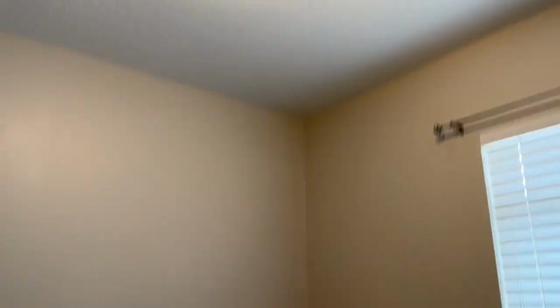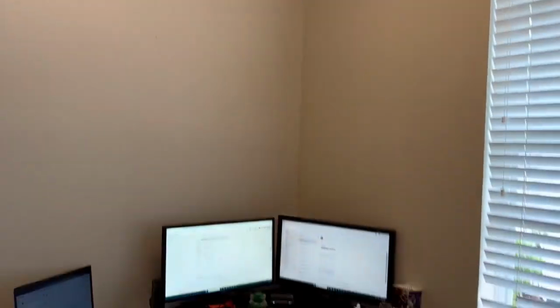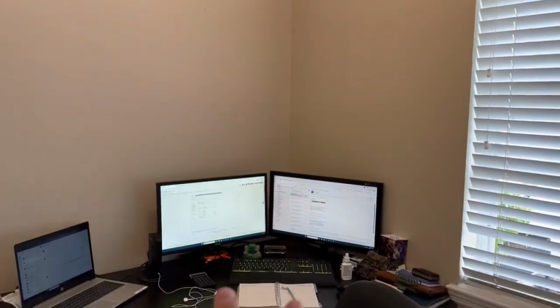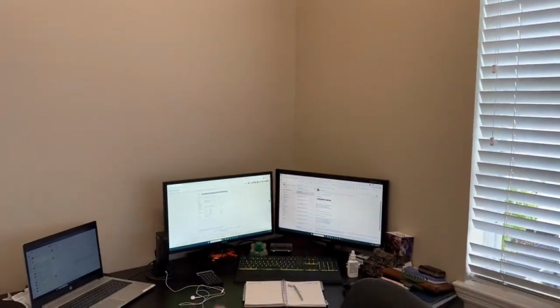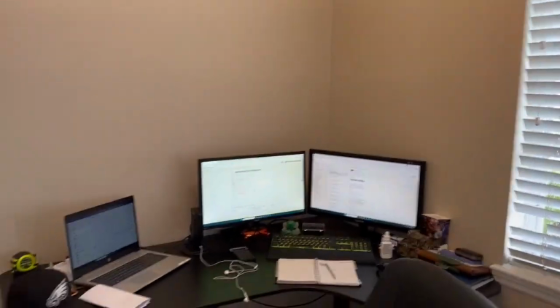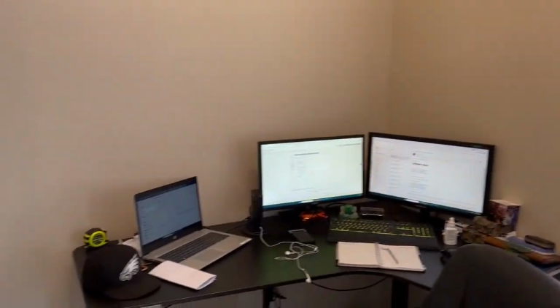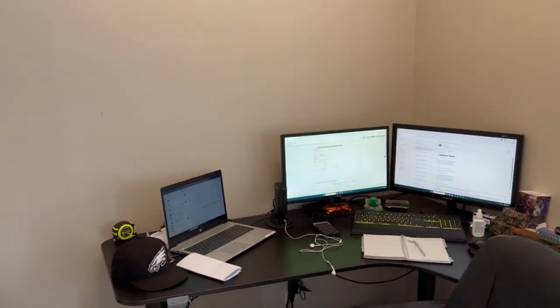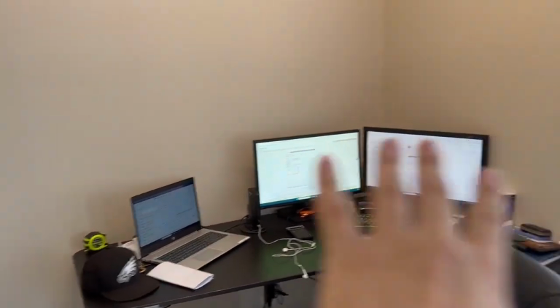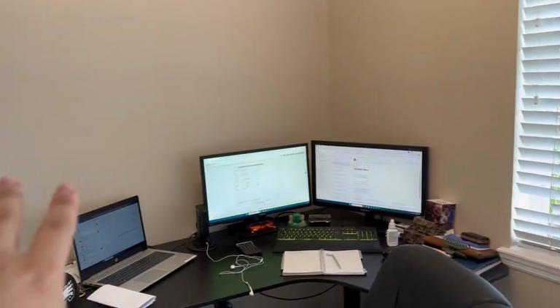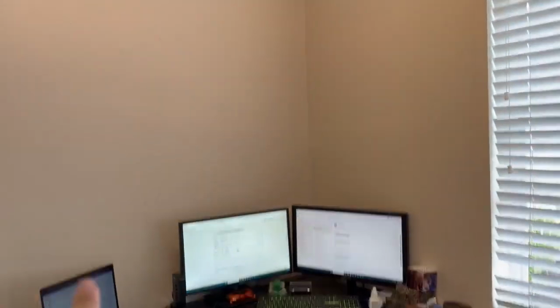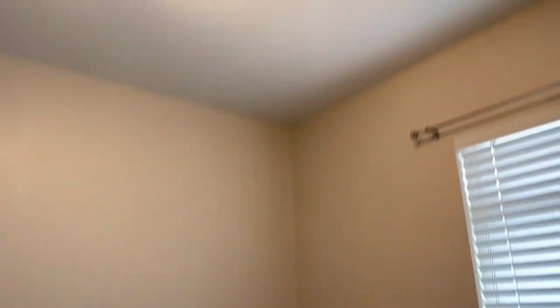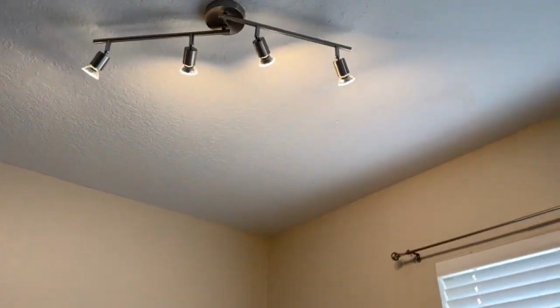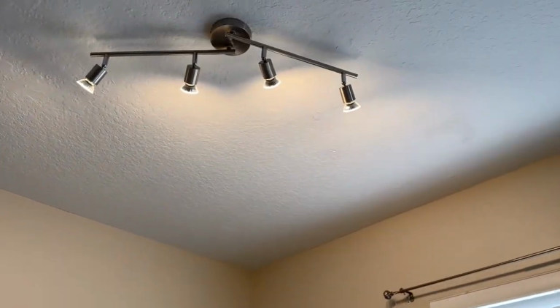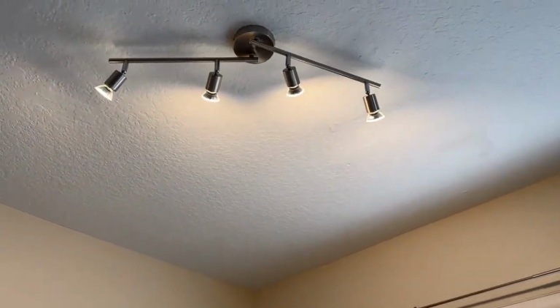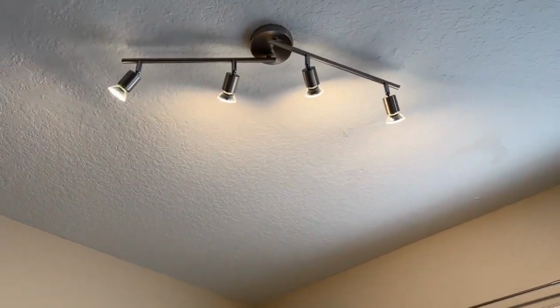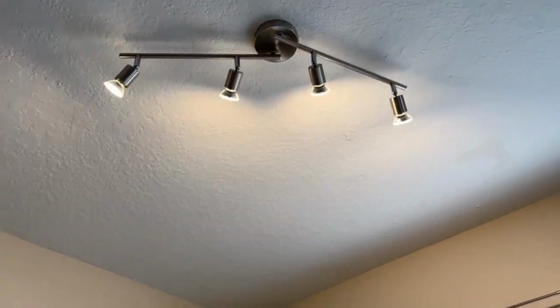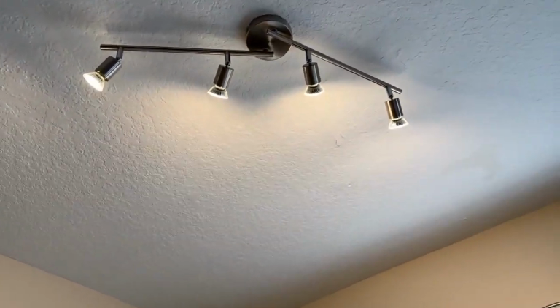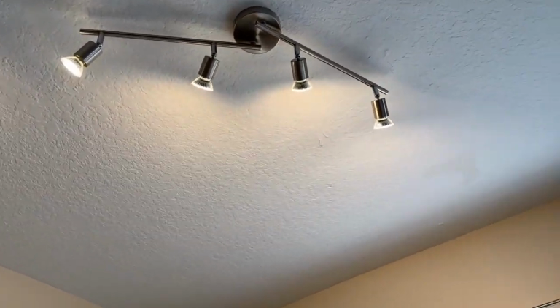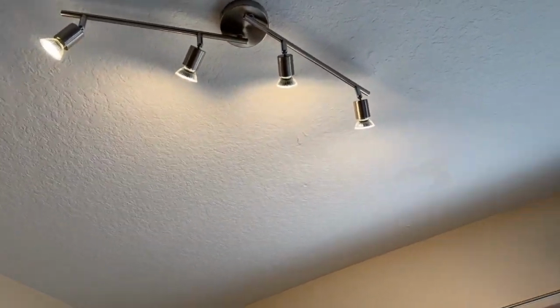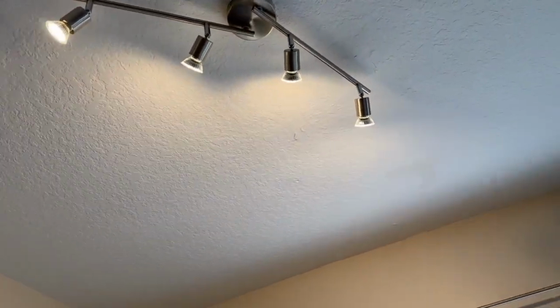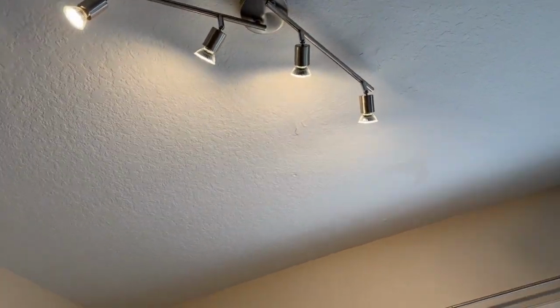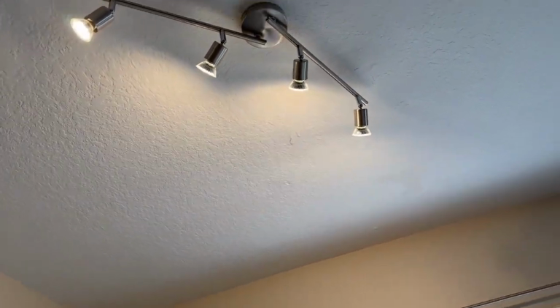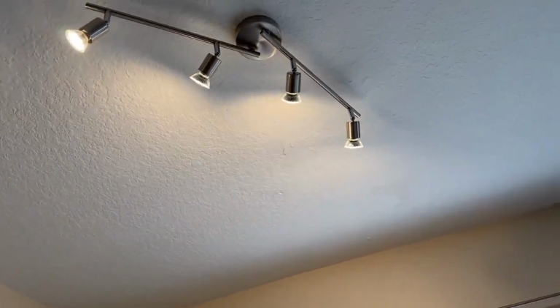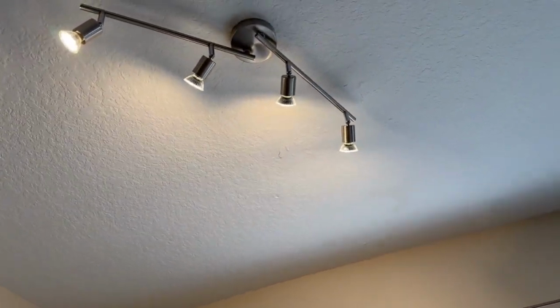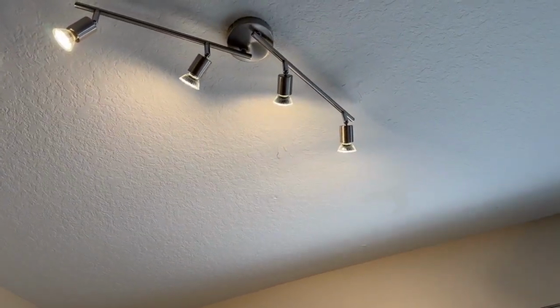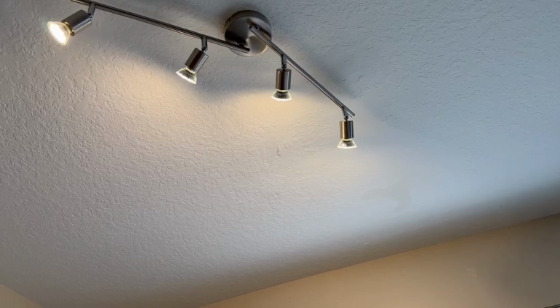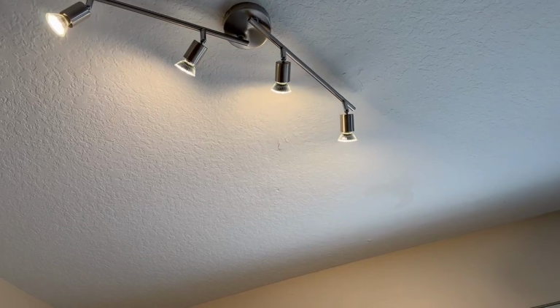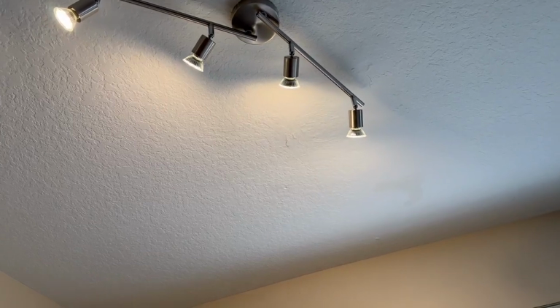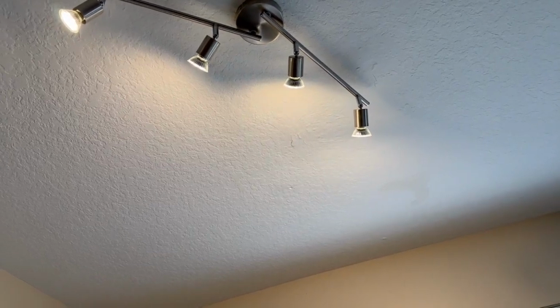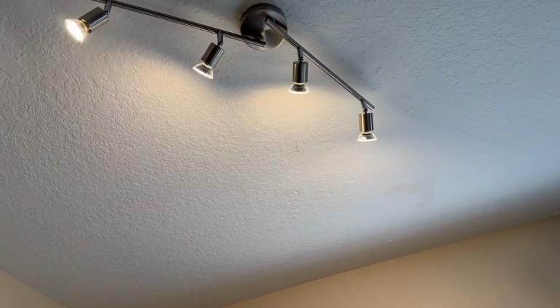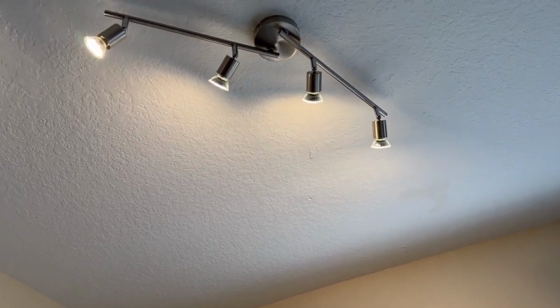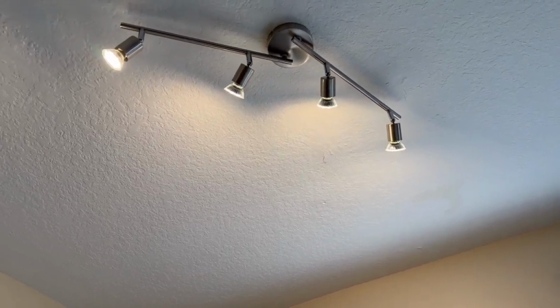I have my desk set up here, as you can see it lights up the whole desk perfectly. The good thing about this set is it actually comes with all four of the LED bulbs, which is really nice.